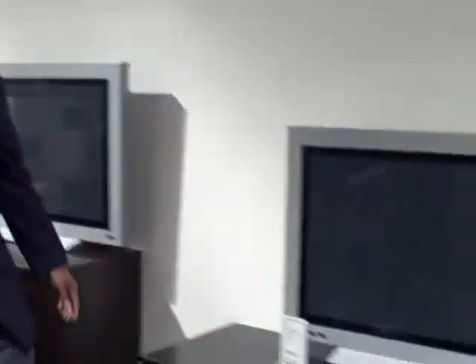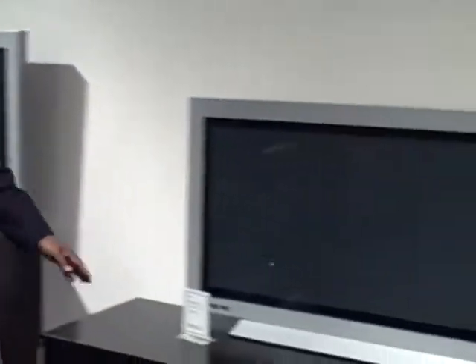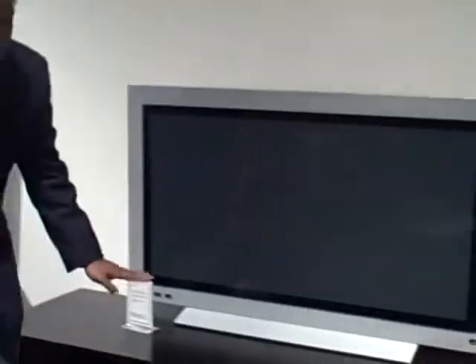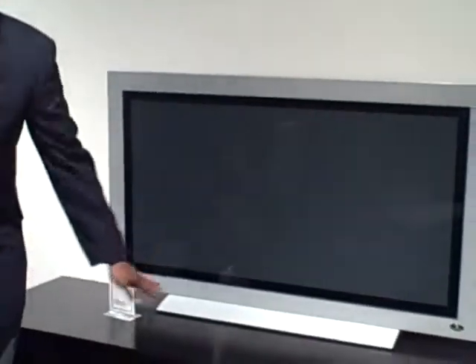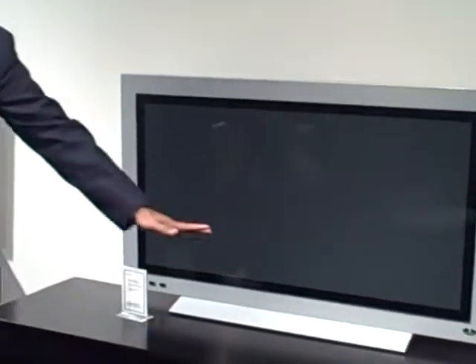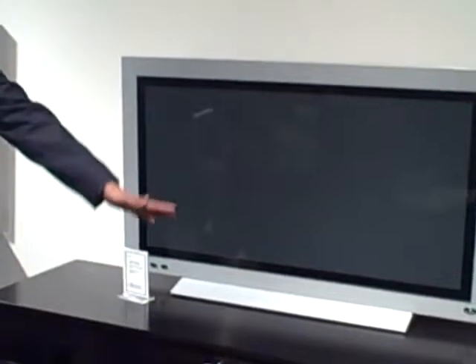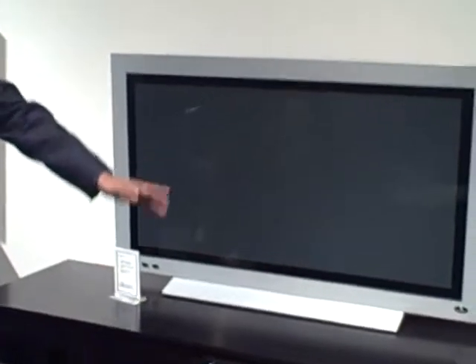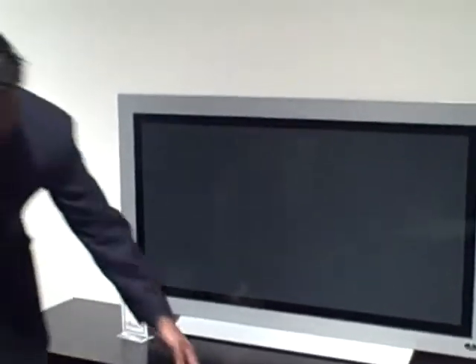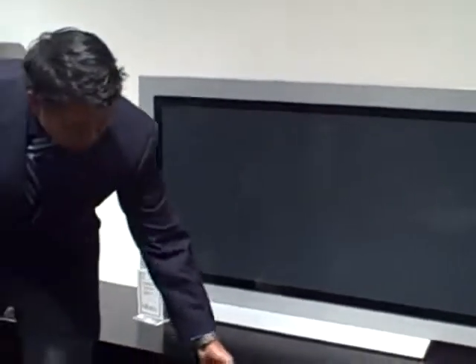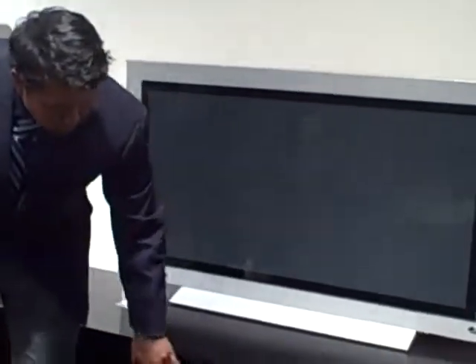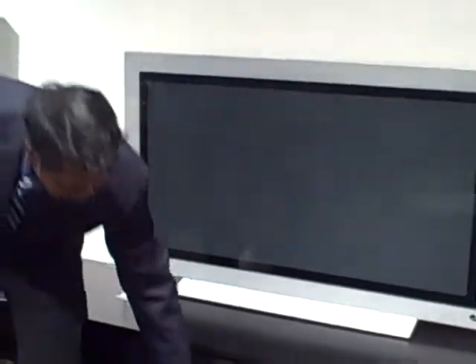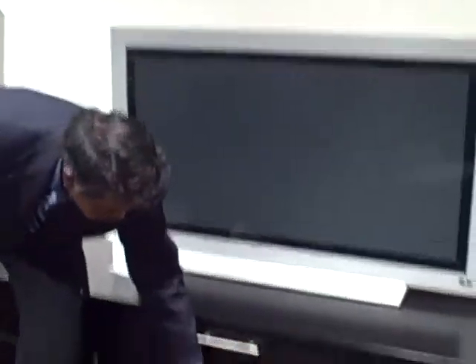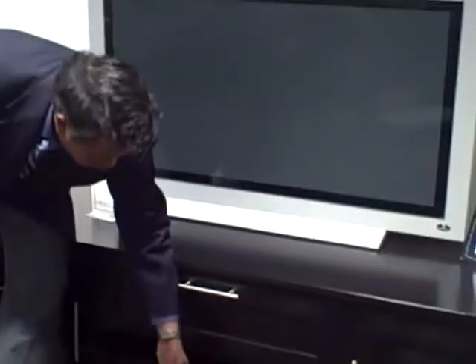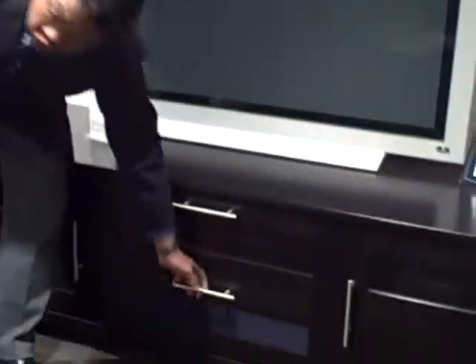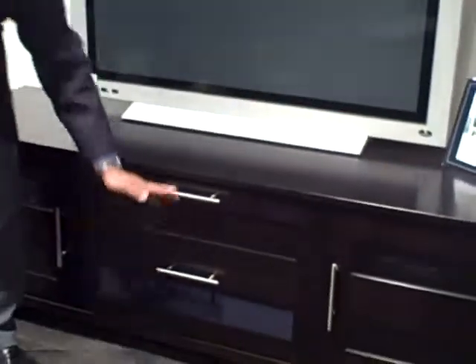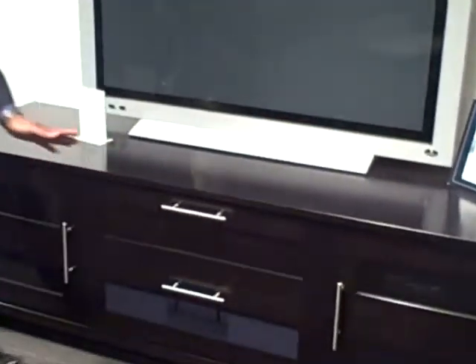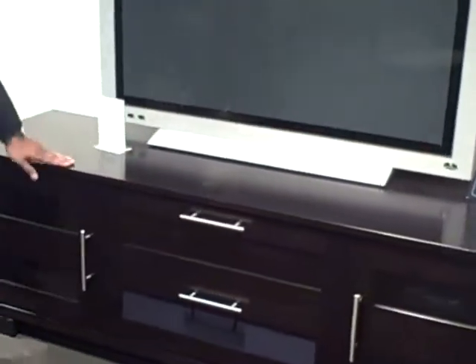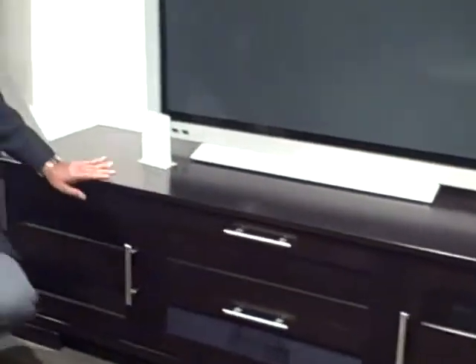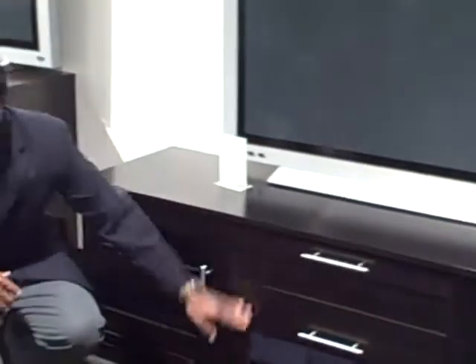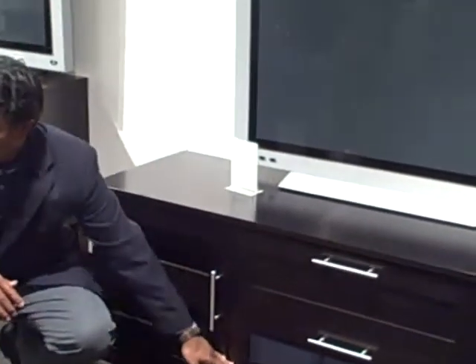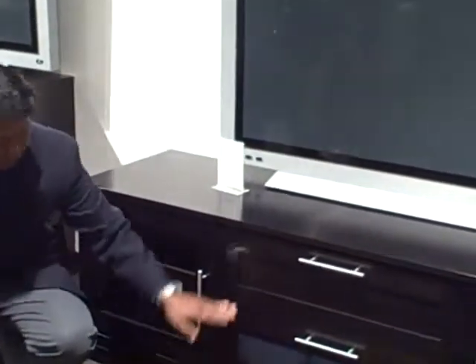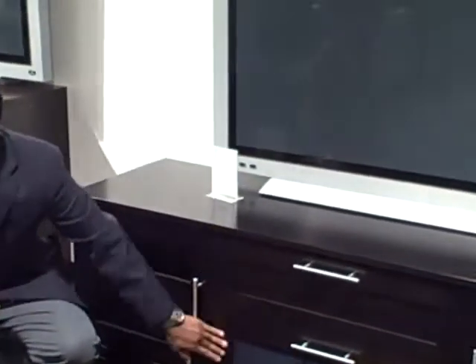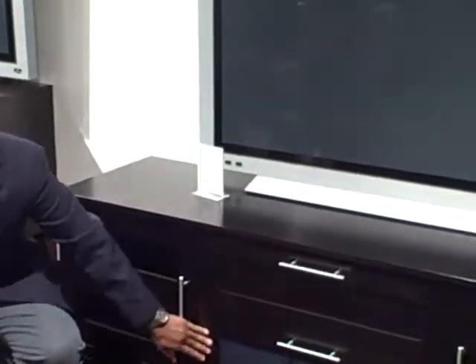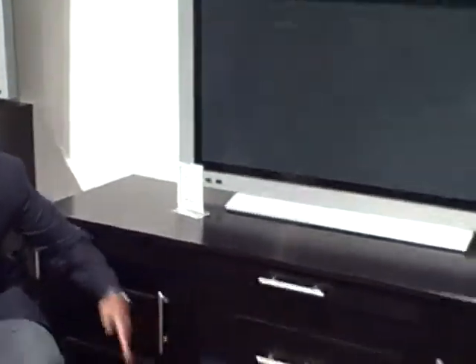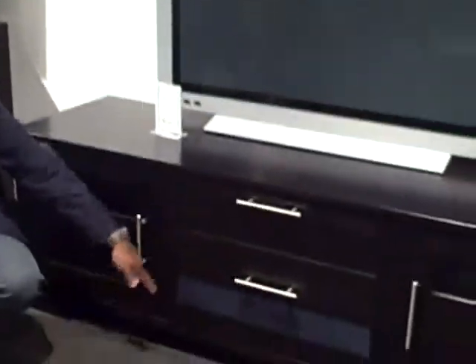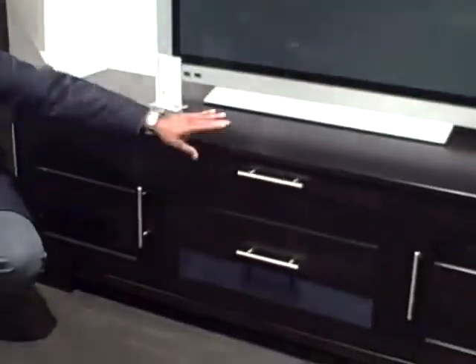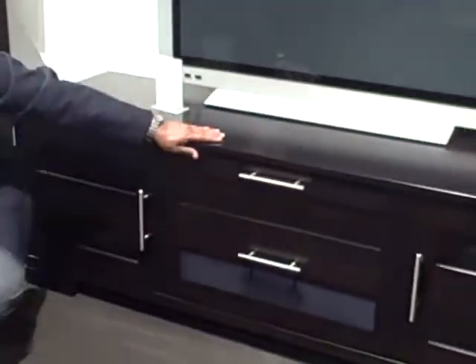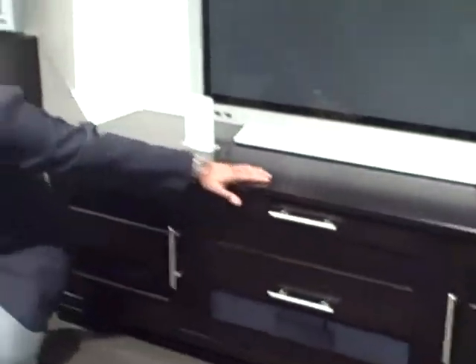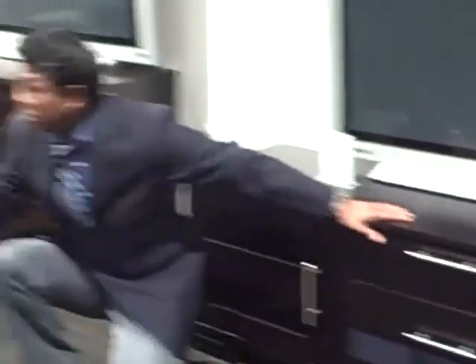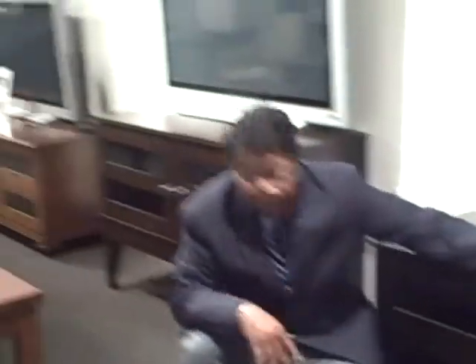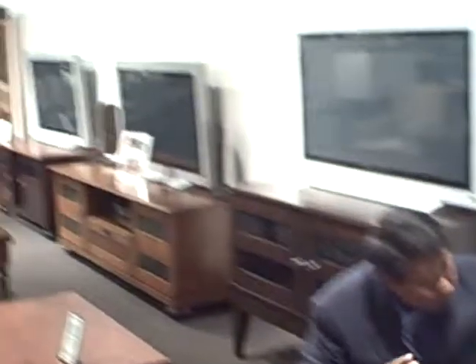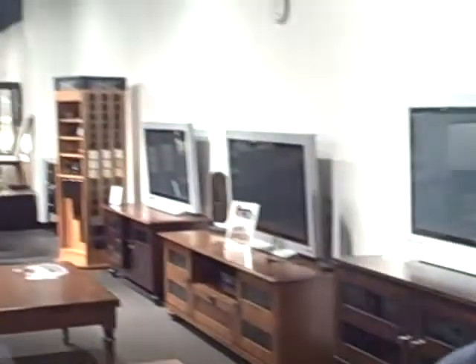What type of cabinet do you have? You have cabinets with a drawer and a pull-down door for center channel speaker. You have open cabinets. You have two drawers, or one drawer and one open, similar to what you see here.